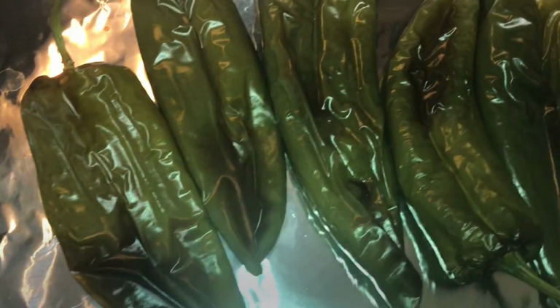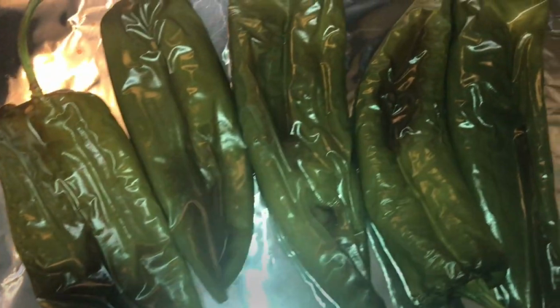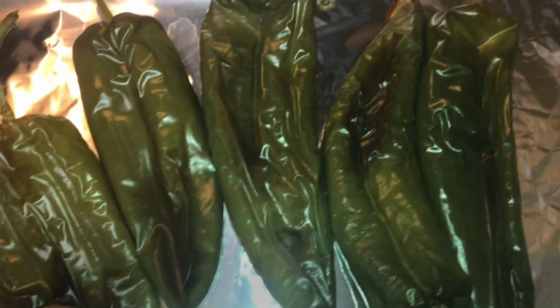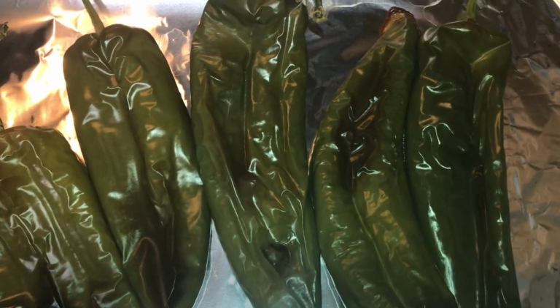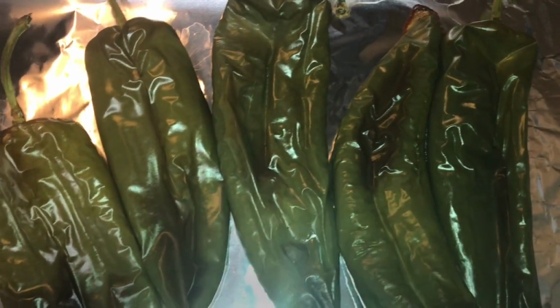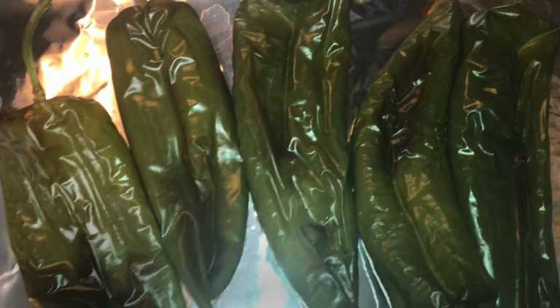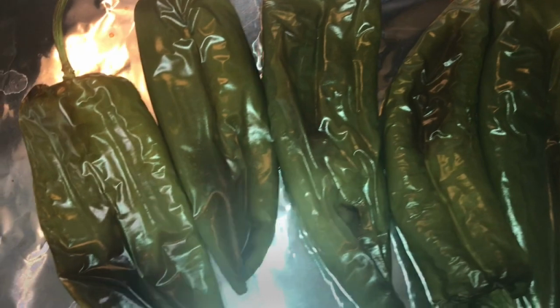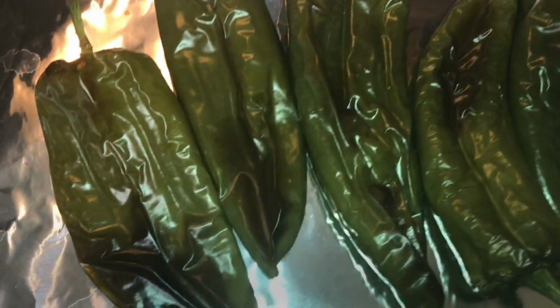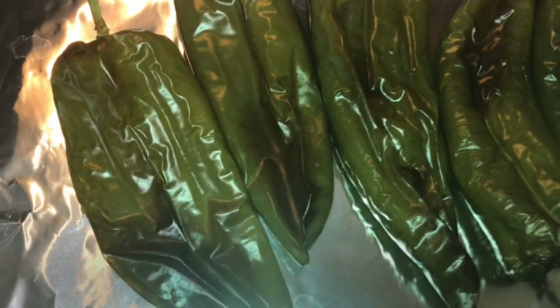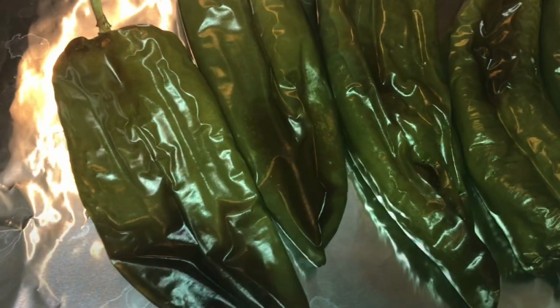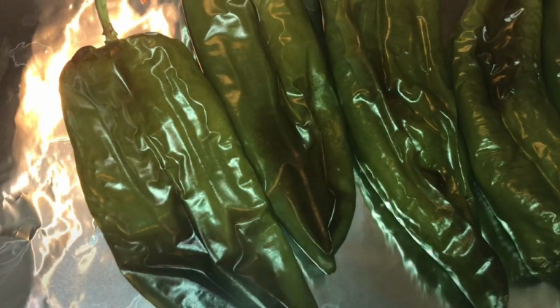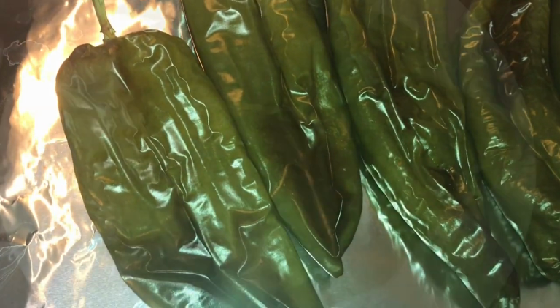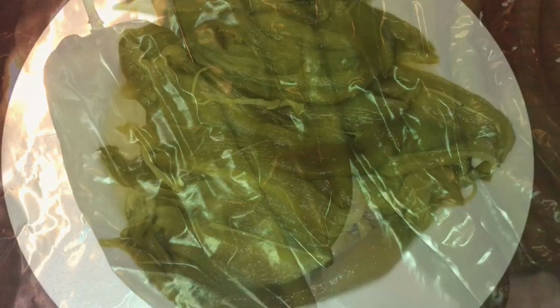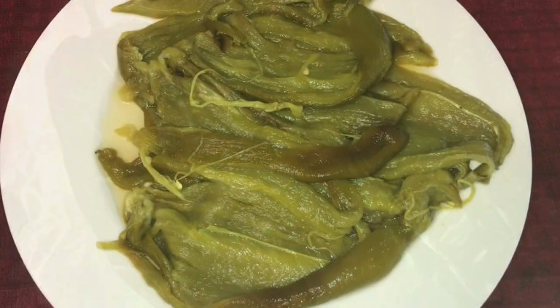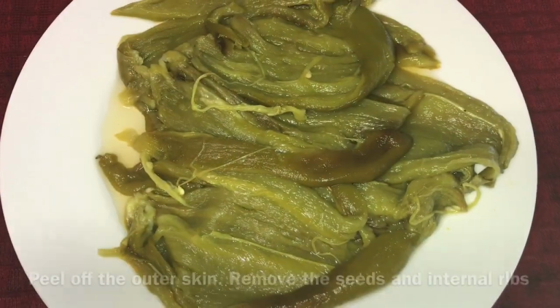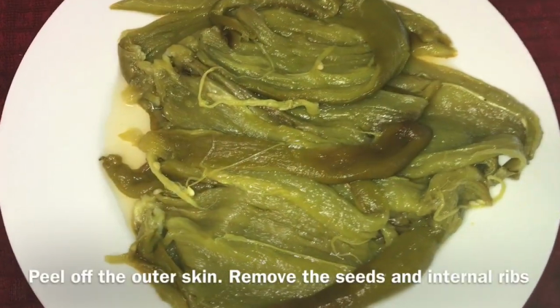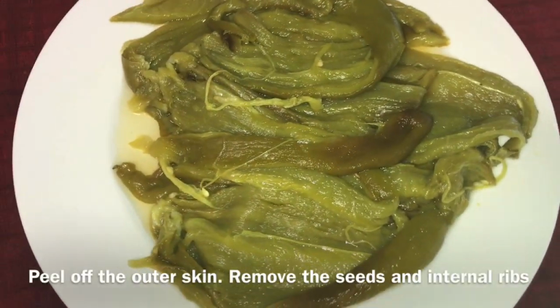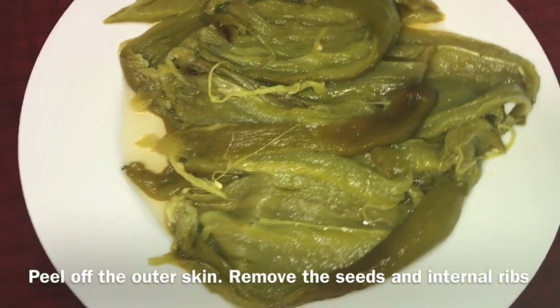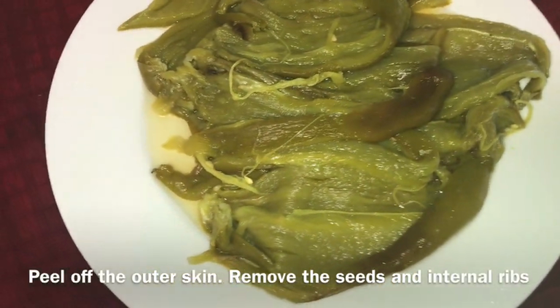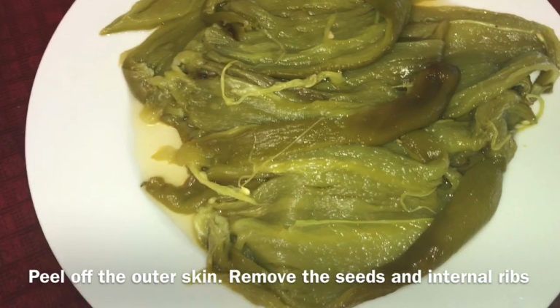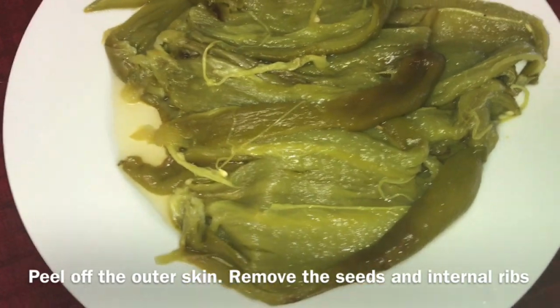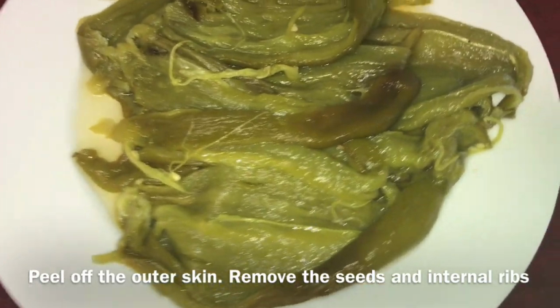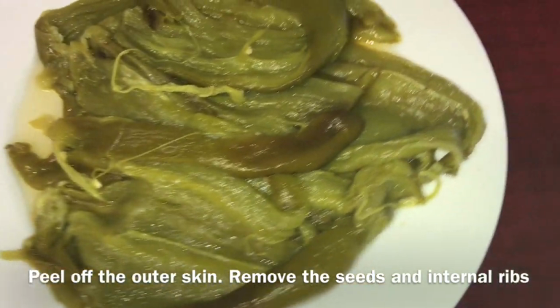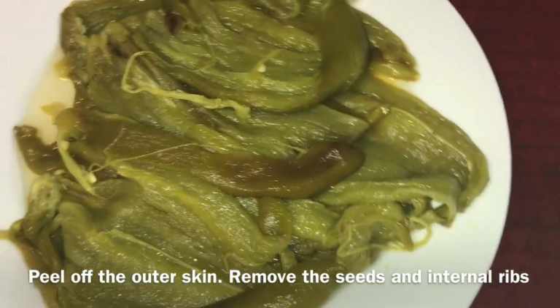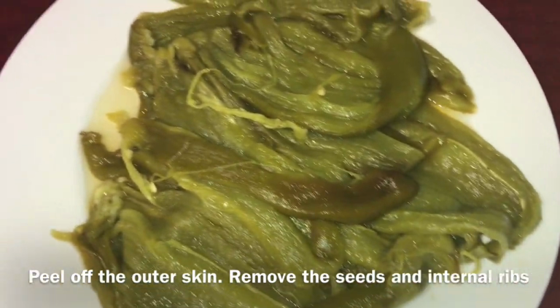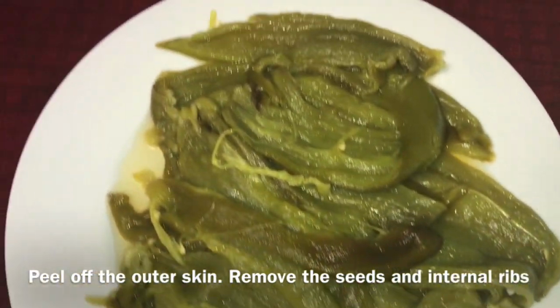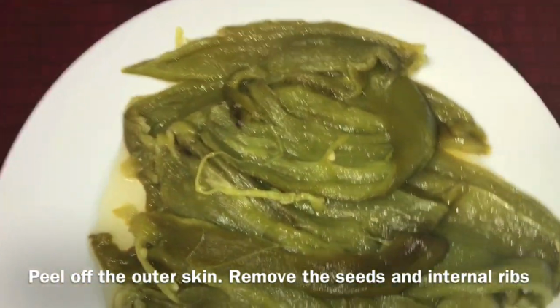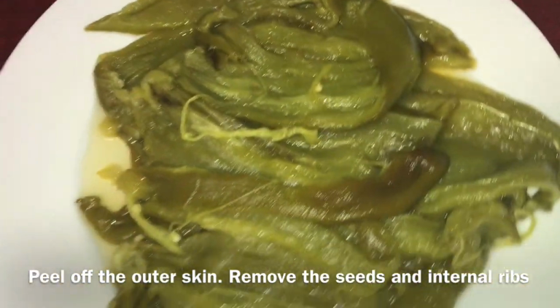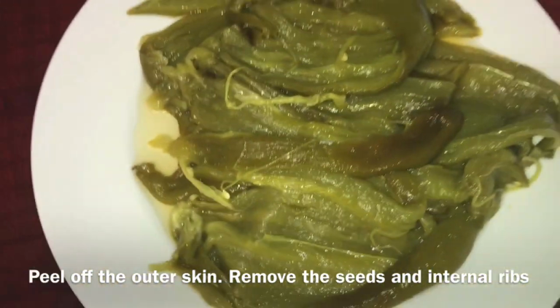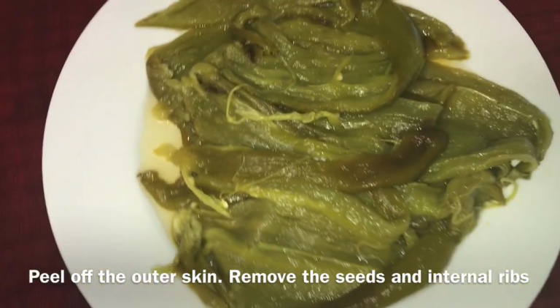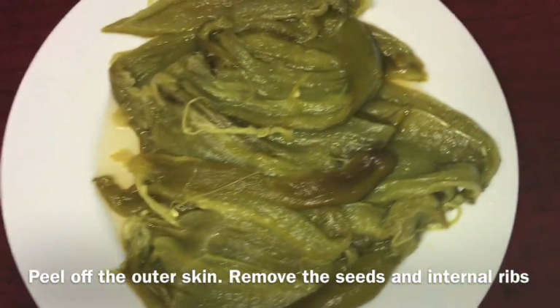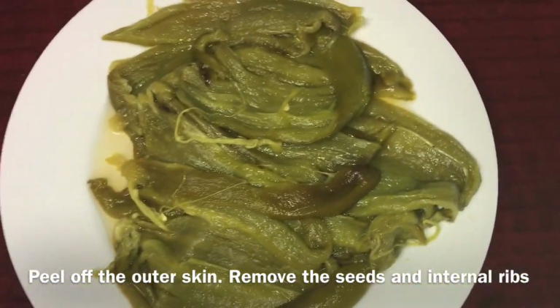Place the peppers in a ziplock bag for a few minutes — this makes it easy to peel off the outer skin. Peel off the outer skin, remove the seeds and the internal ribs.